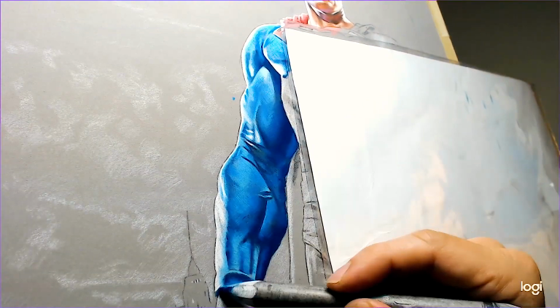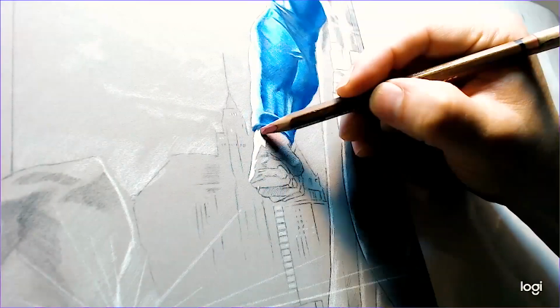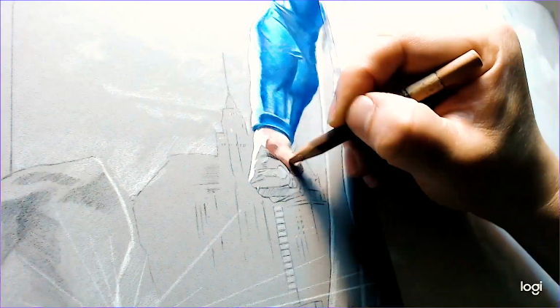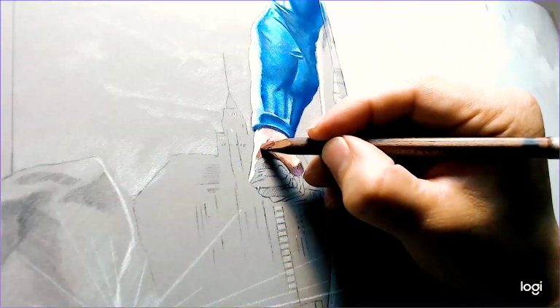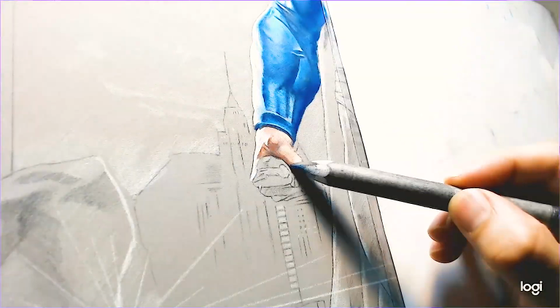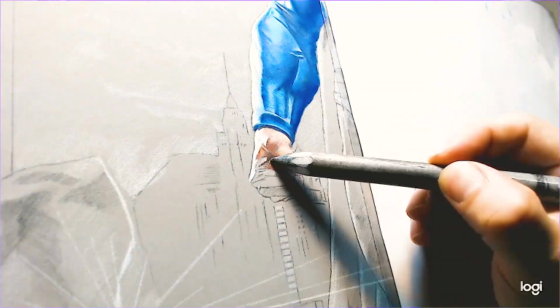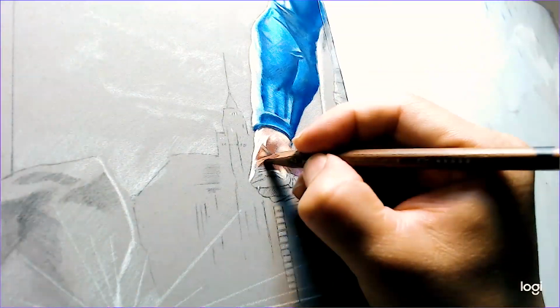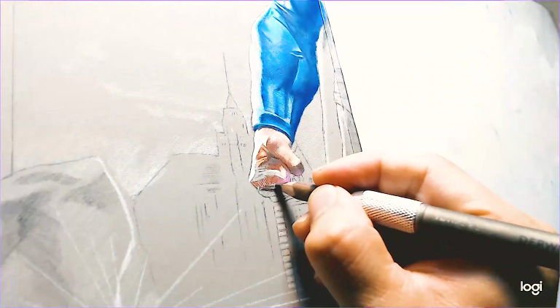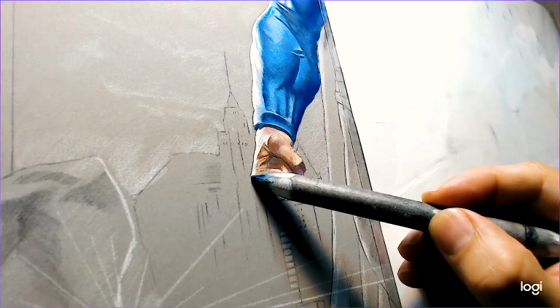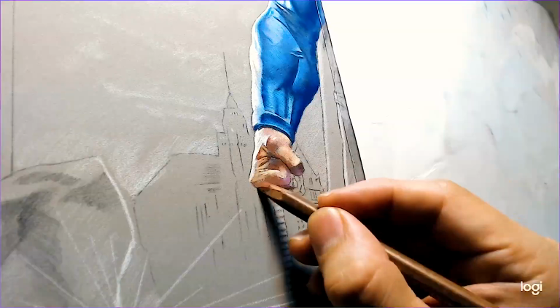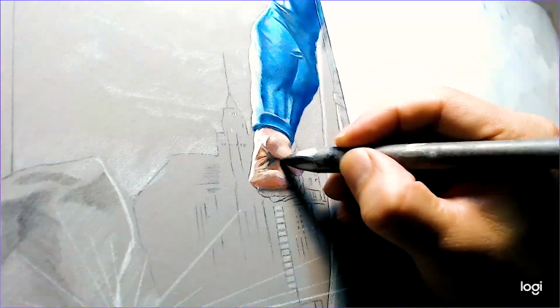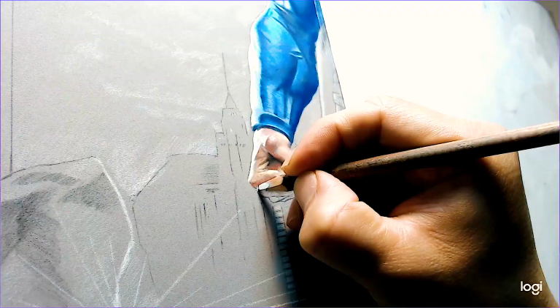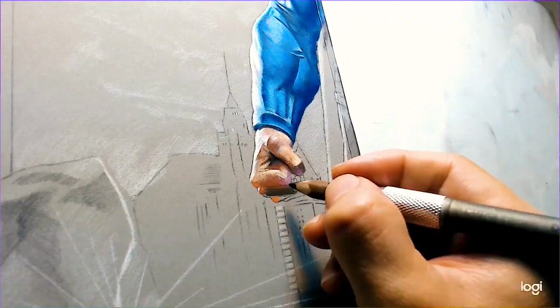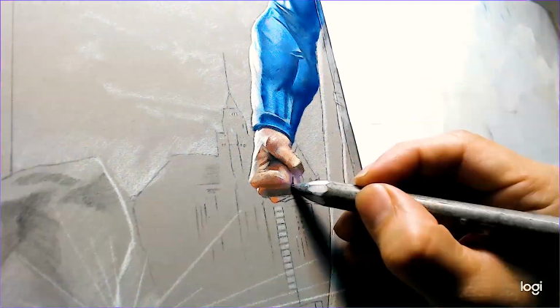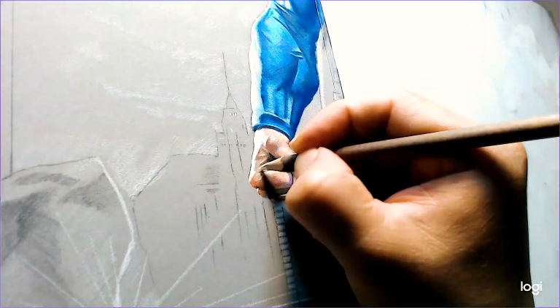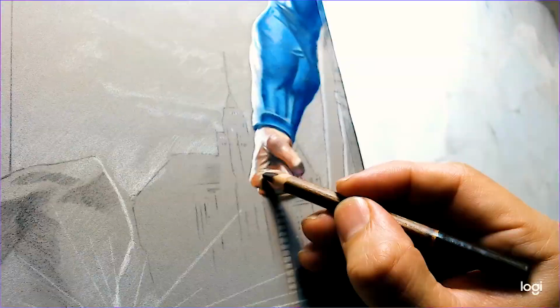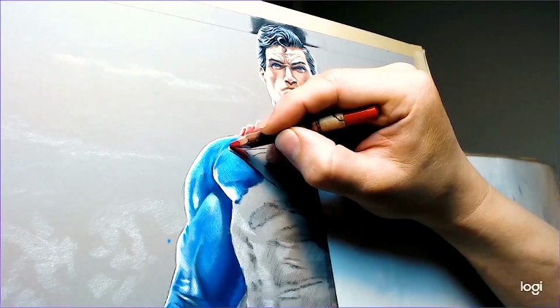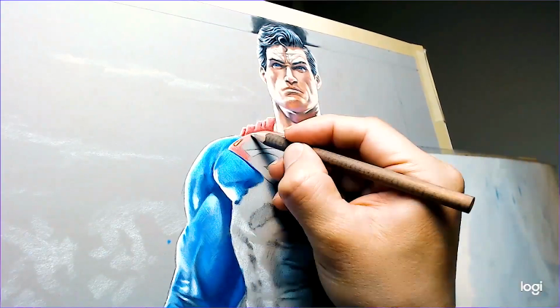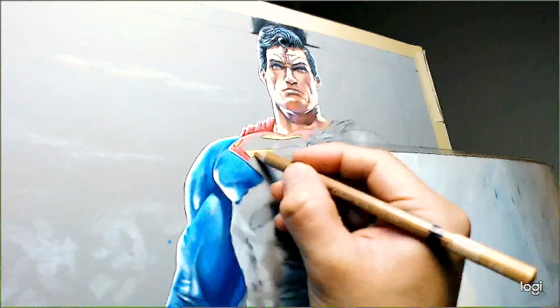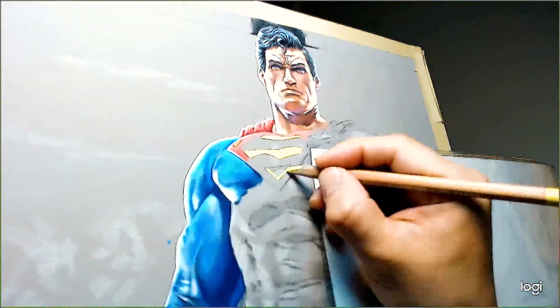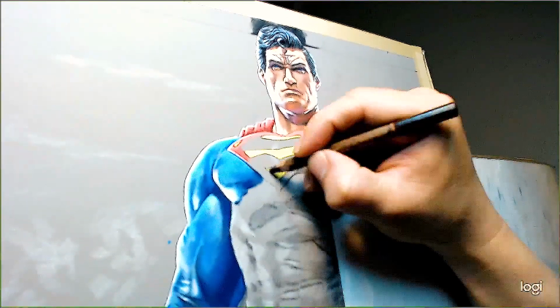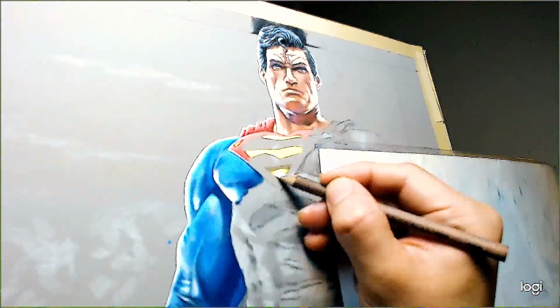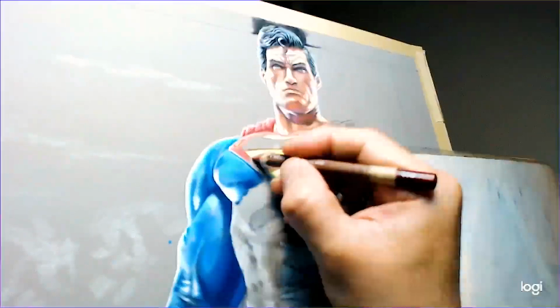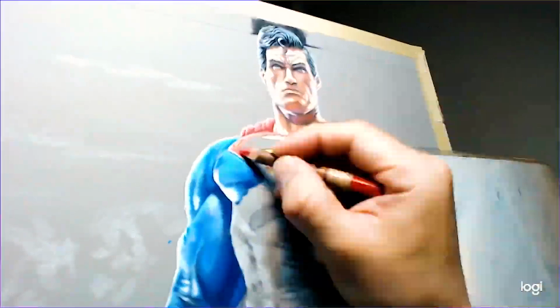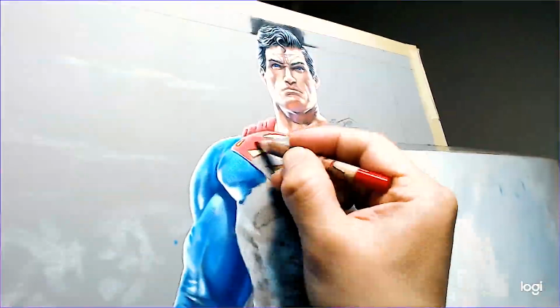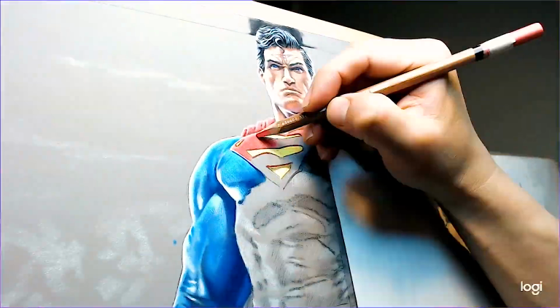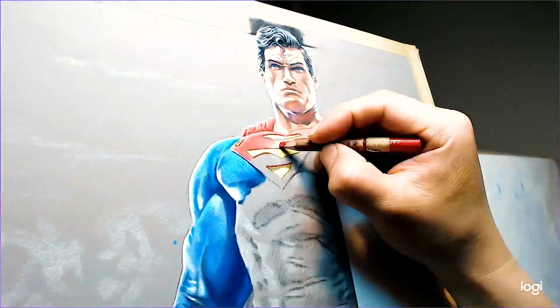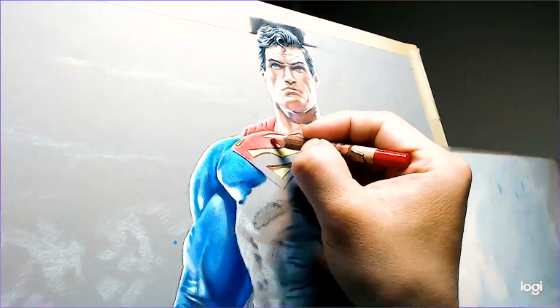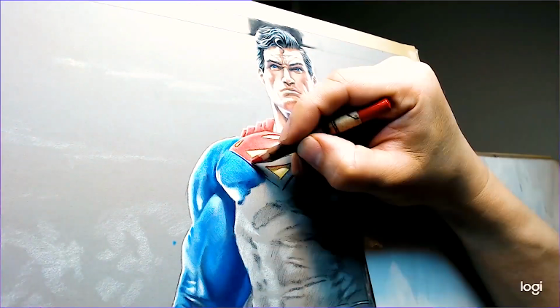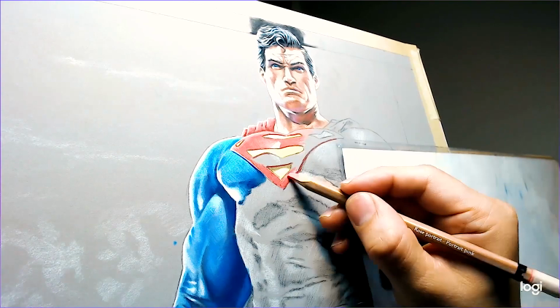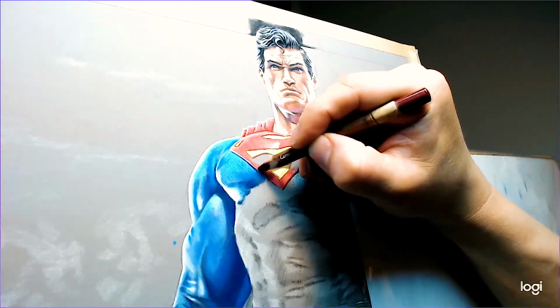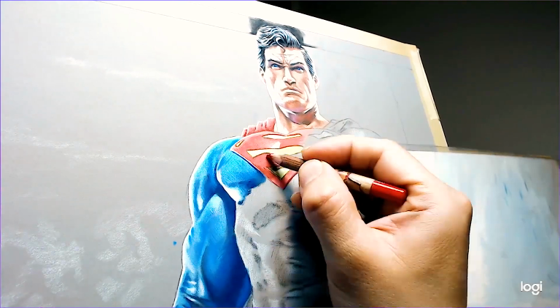I use a General charcoal white pencil for the bright parts. On the skin, we start with the base flesh tone skin color, then we add a little burnt sienna, and we add a little pinks and a little bit of dark browns.